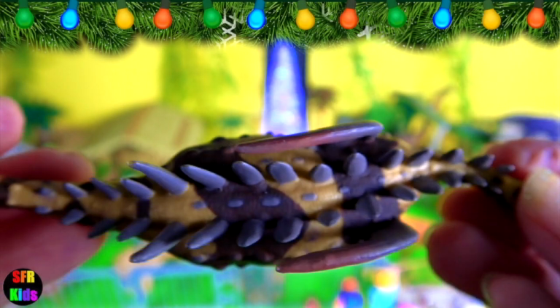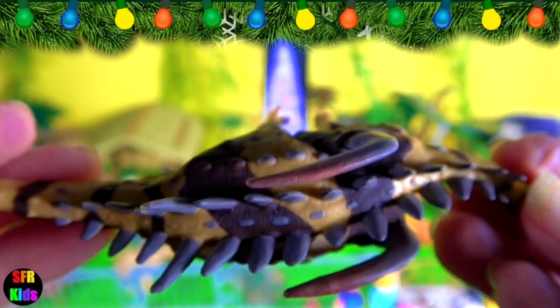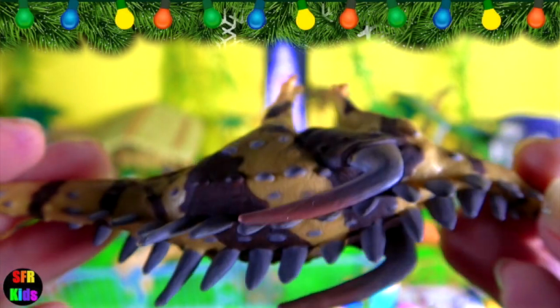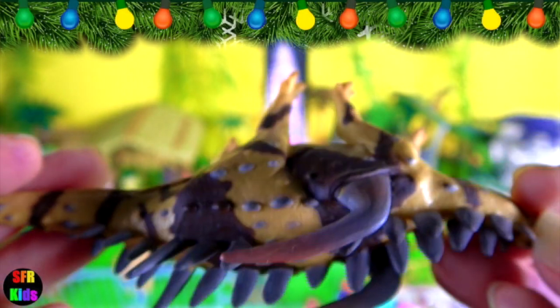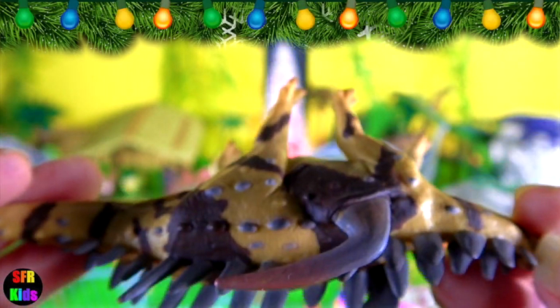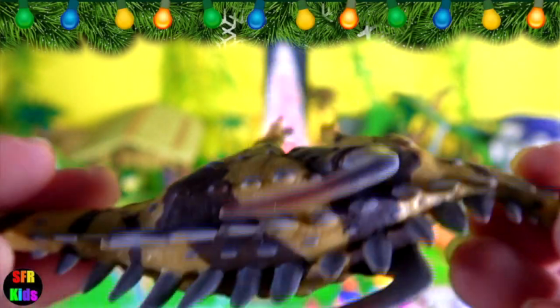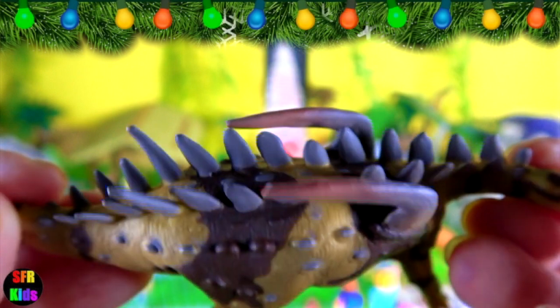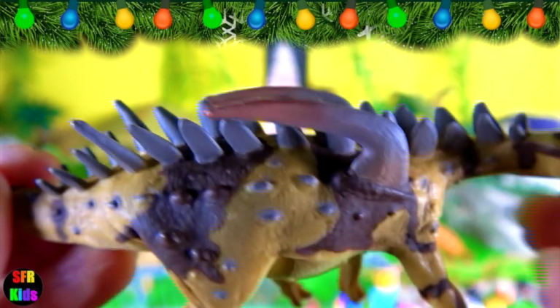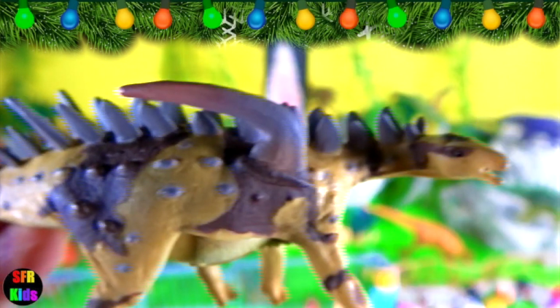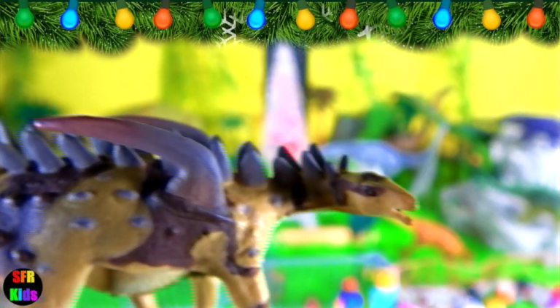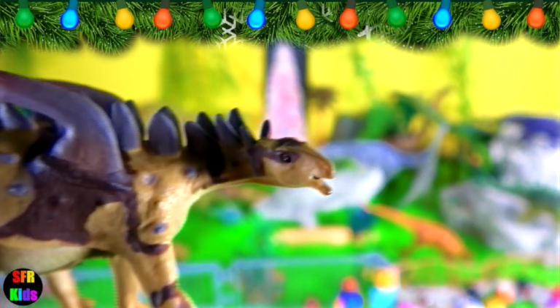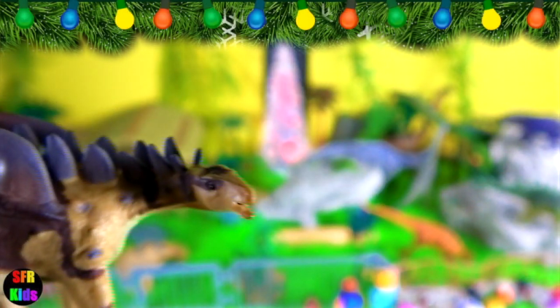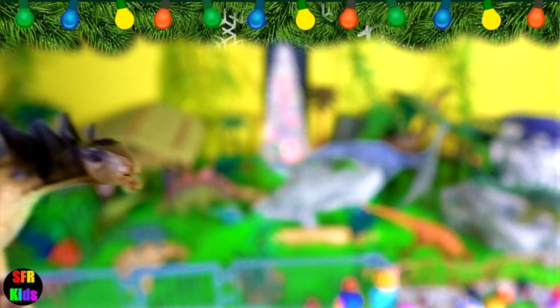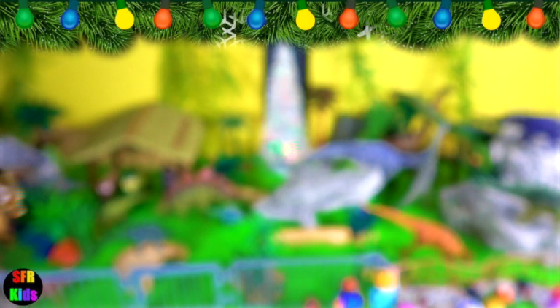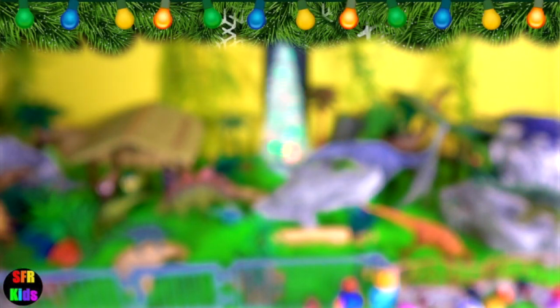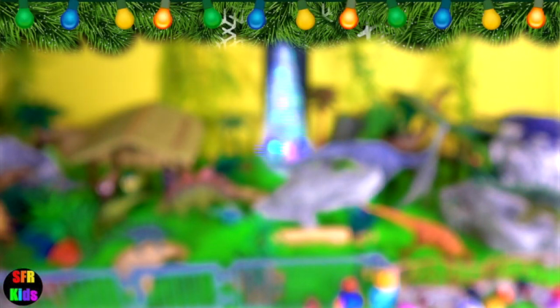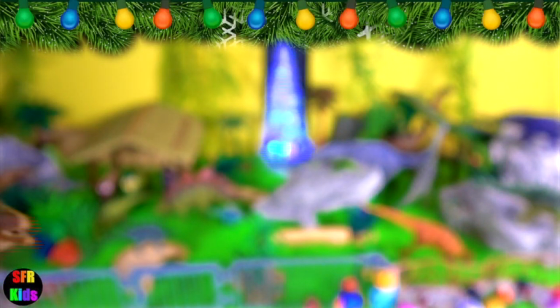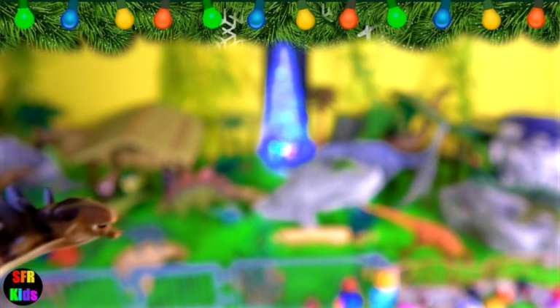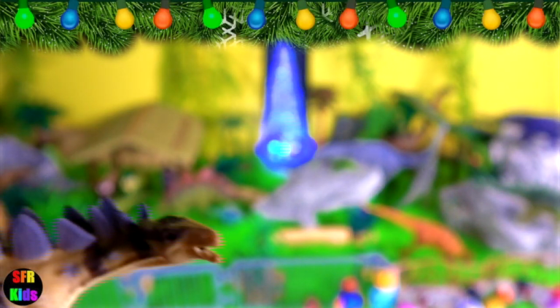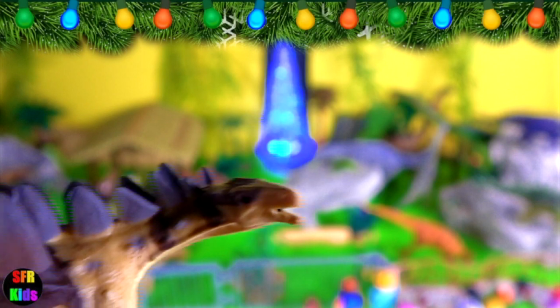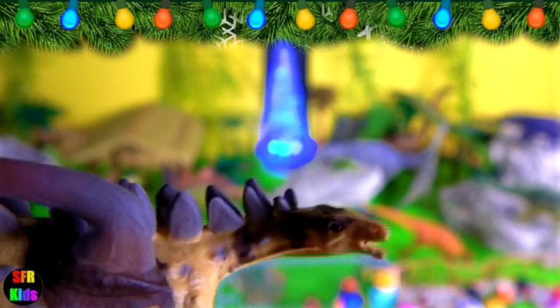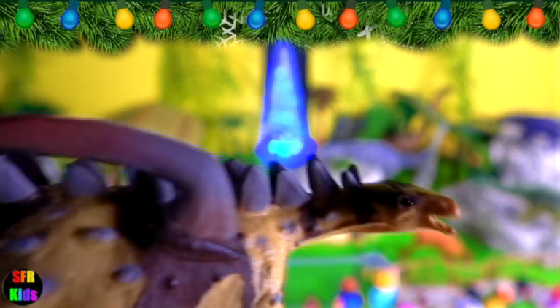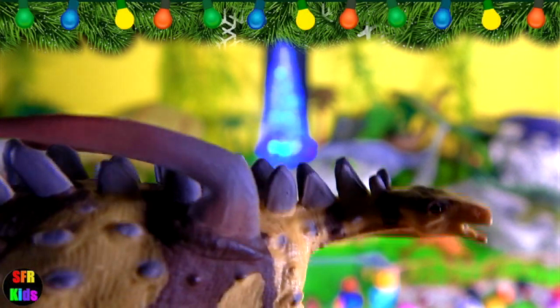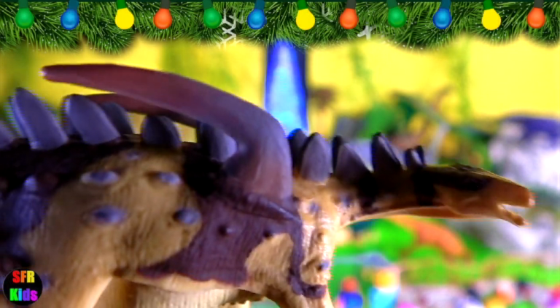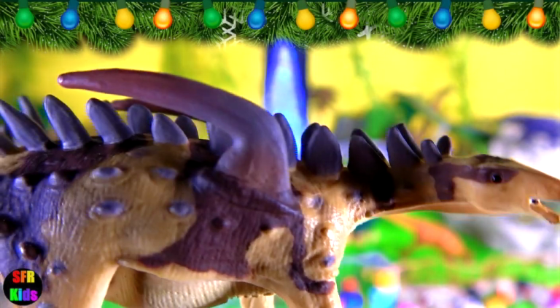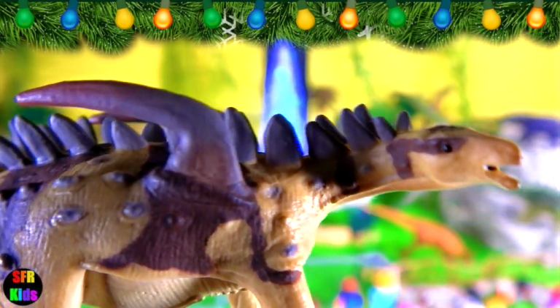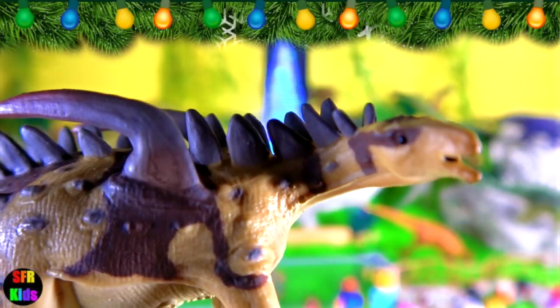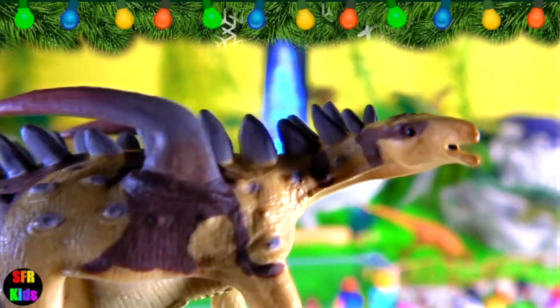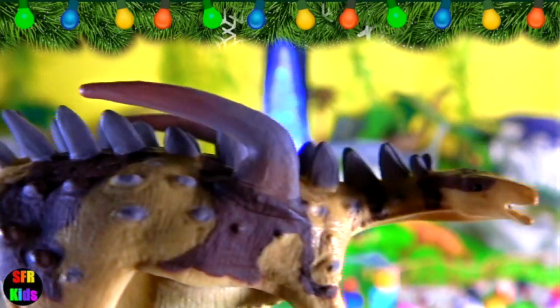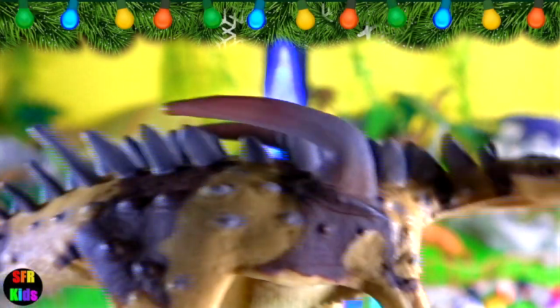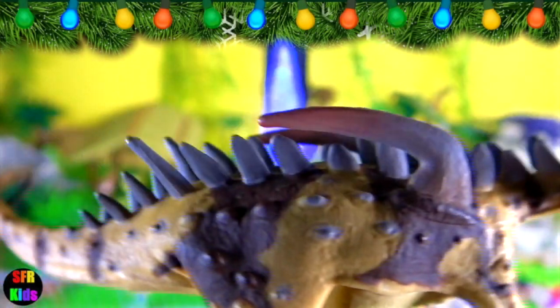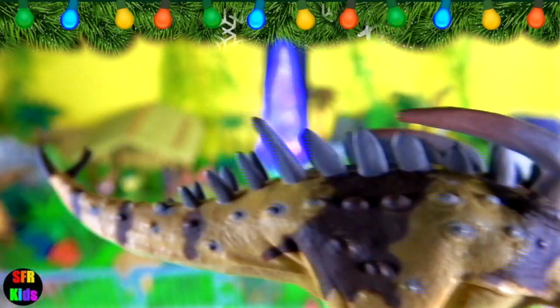The plates on the neck are small and triangular. The head must have been relatively large with 30 teeth in each lower jaw. The hips are very broad and the forelimbs are quite strong.